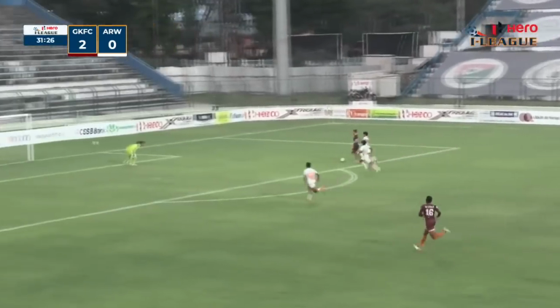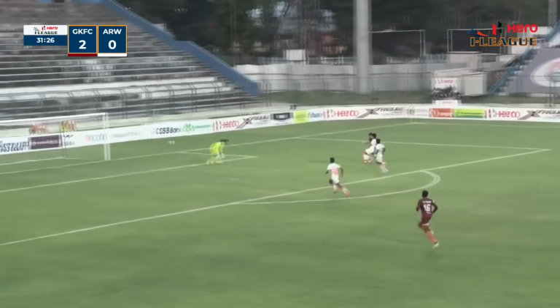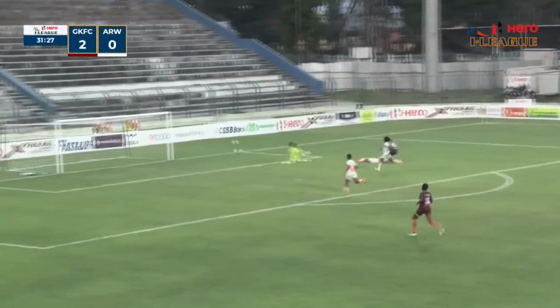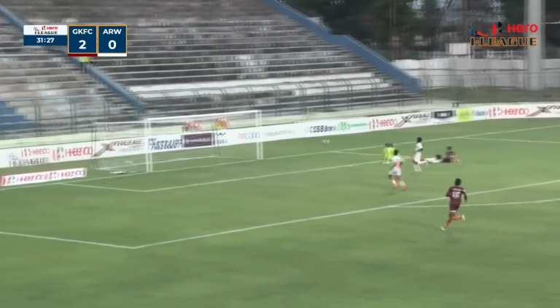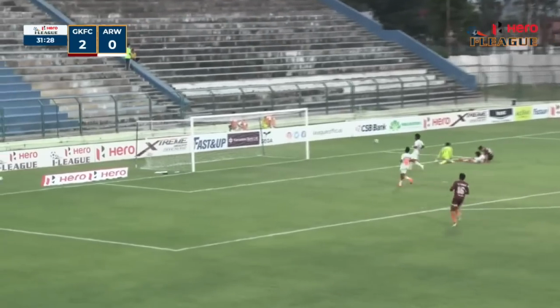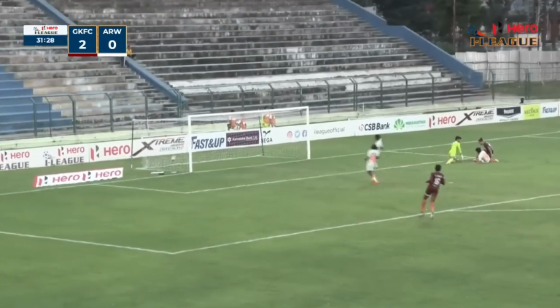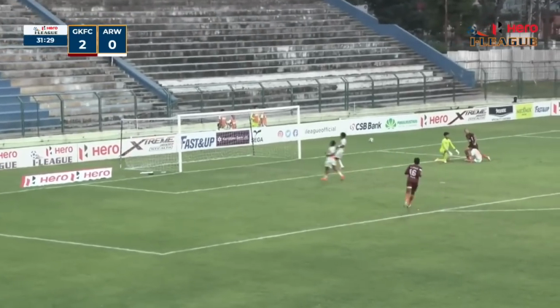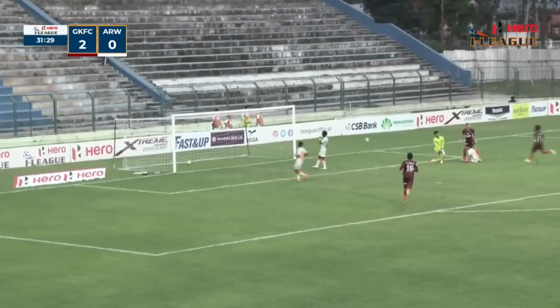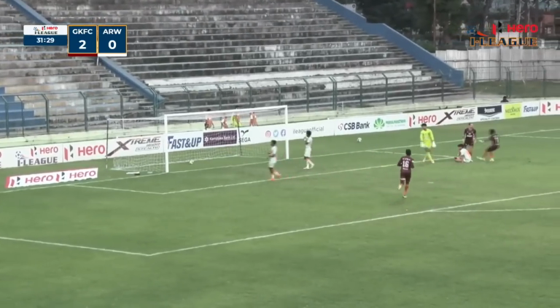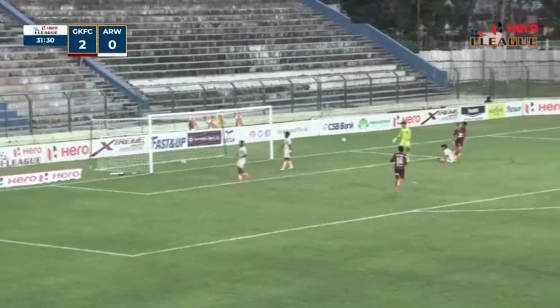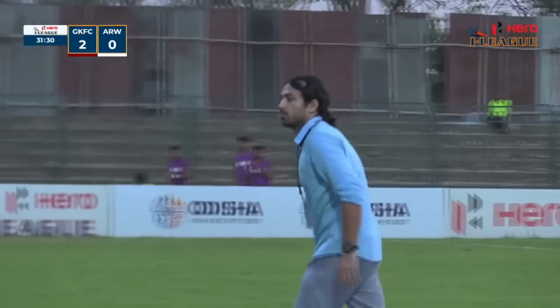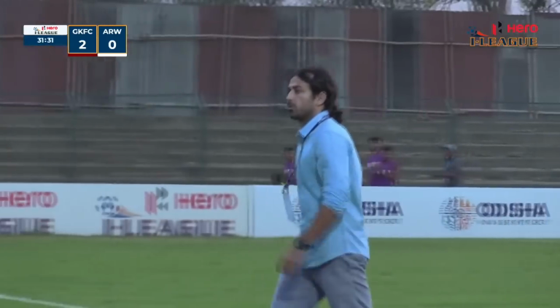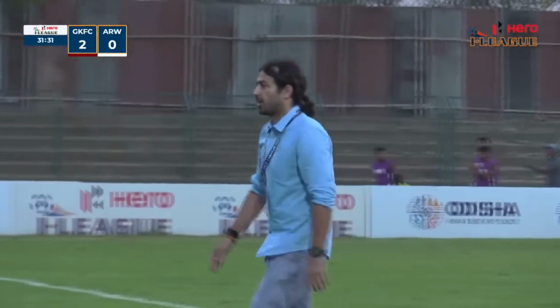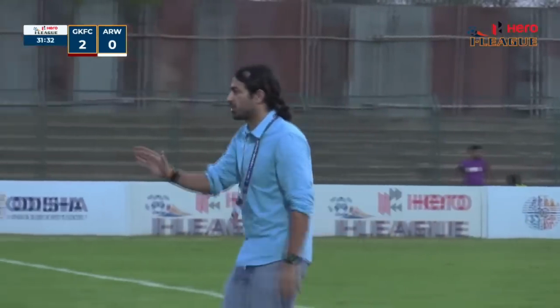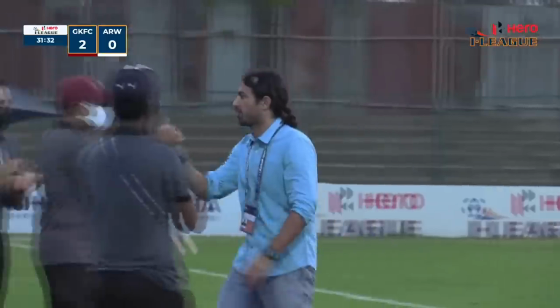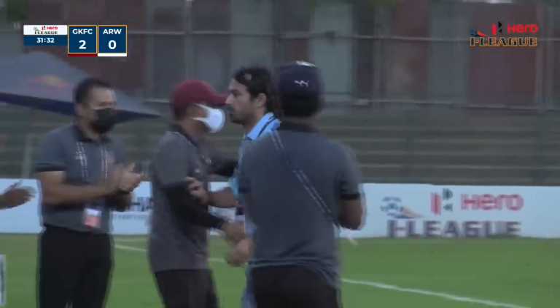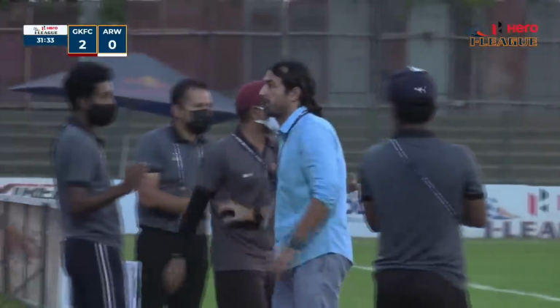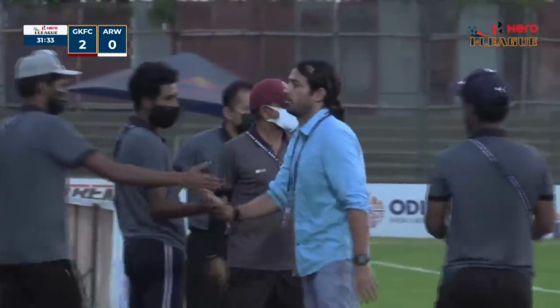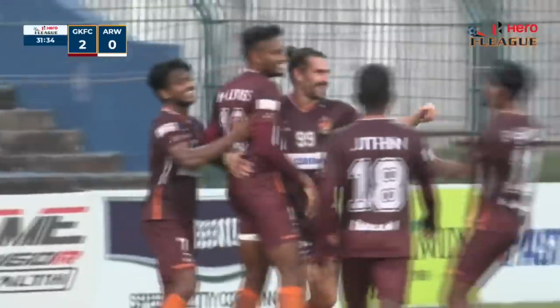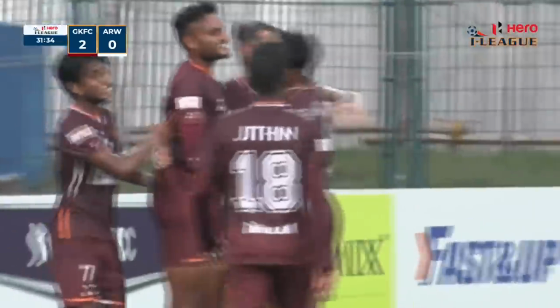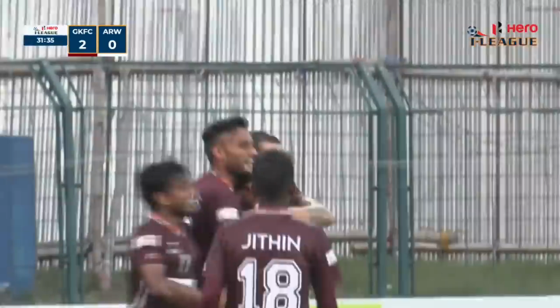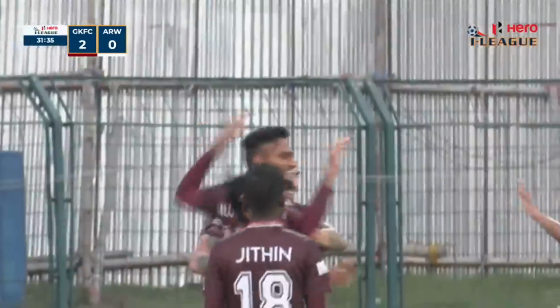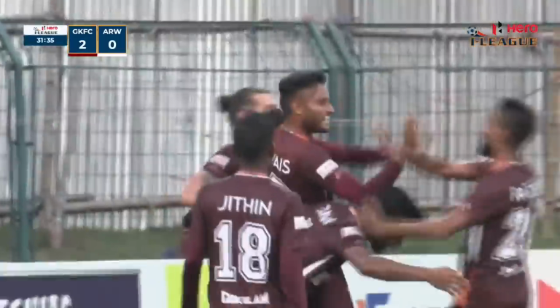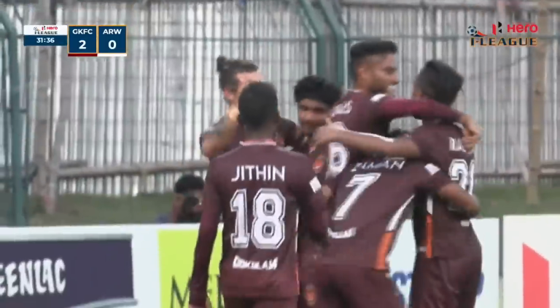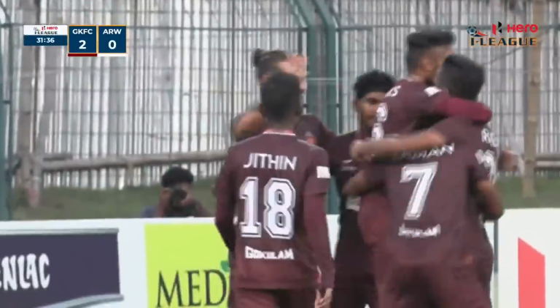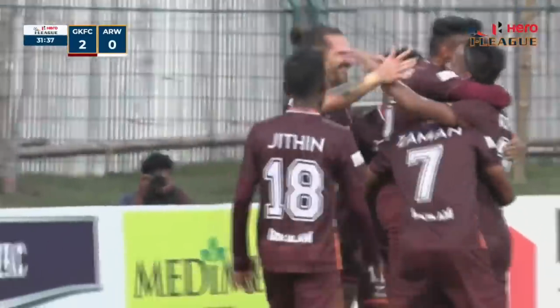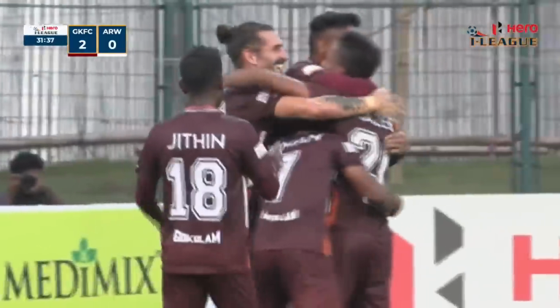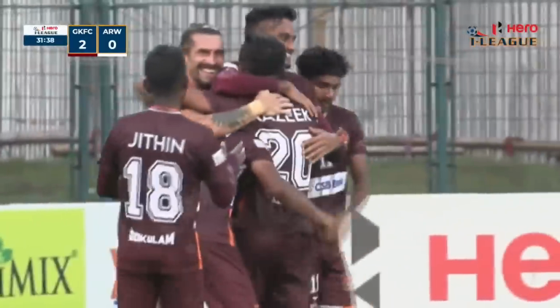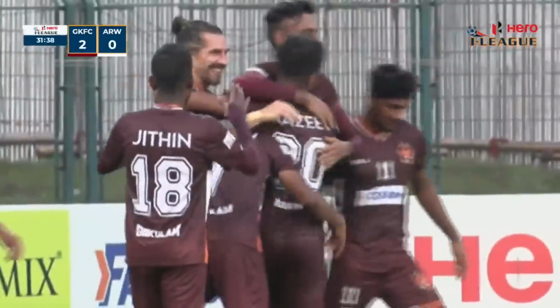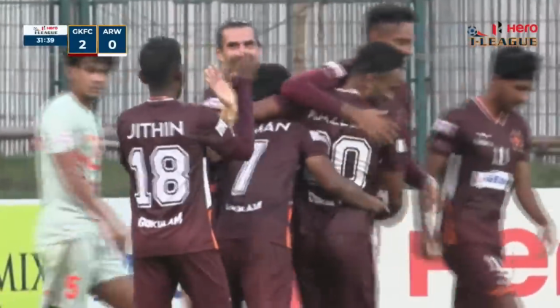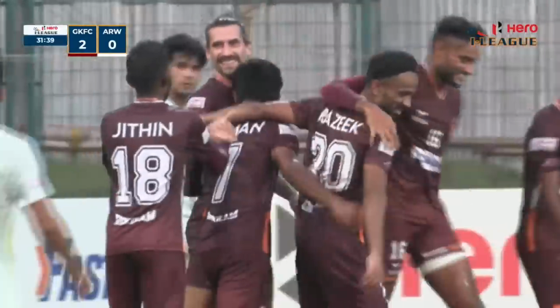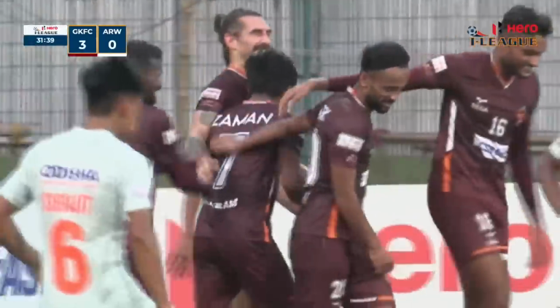Another through ball and now he's through on goal — it's Luka Mathsson. And it's 3-0 for Gokulam Kerala, easy as they come. Luka Mathsson with his ninth of this campaign.